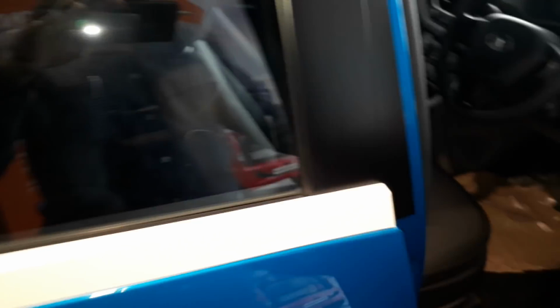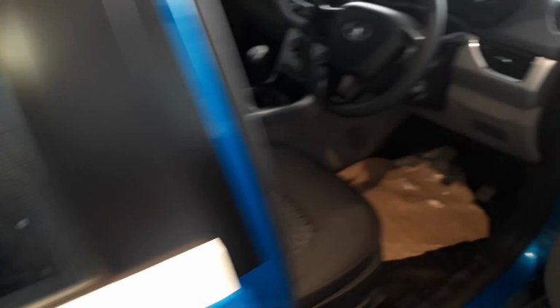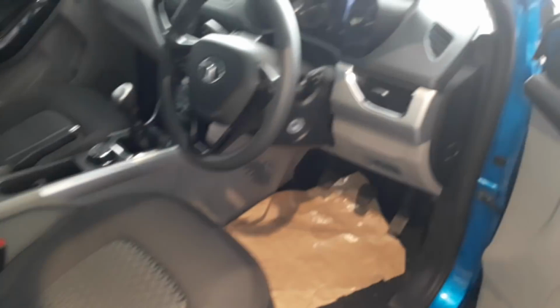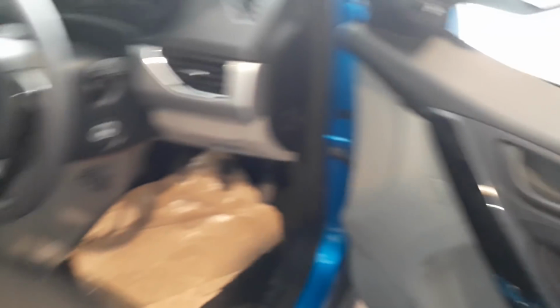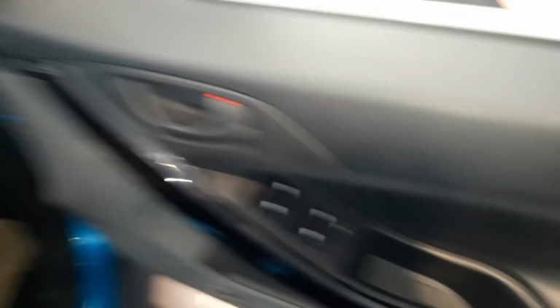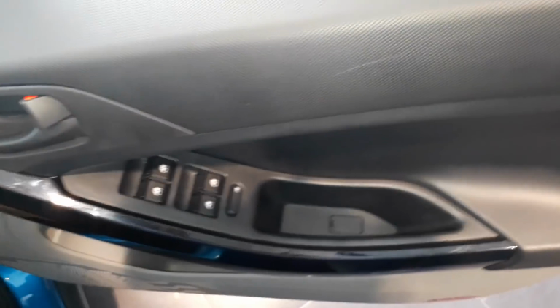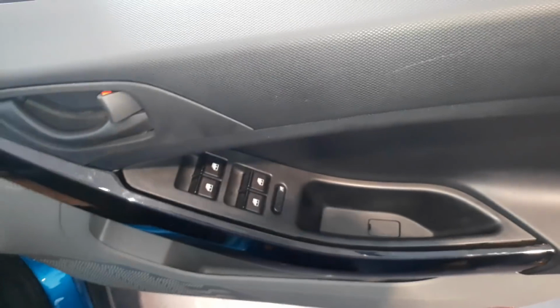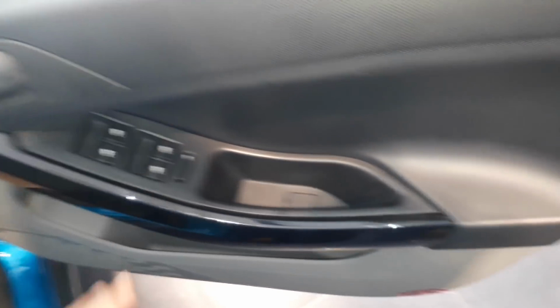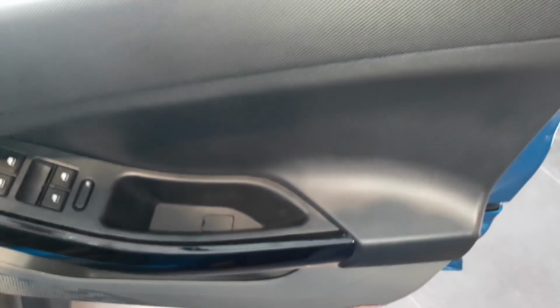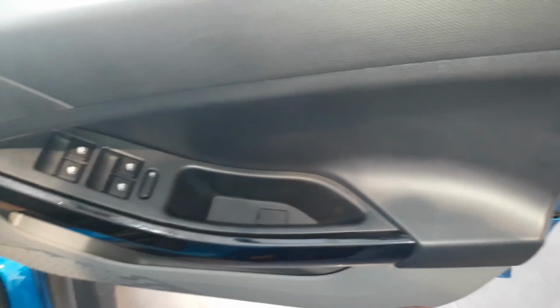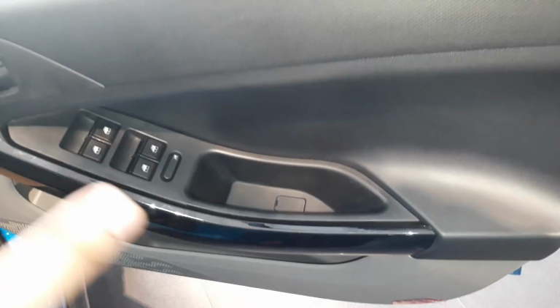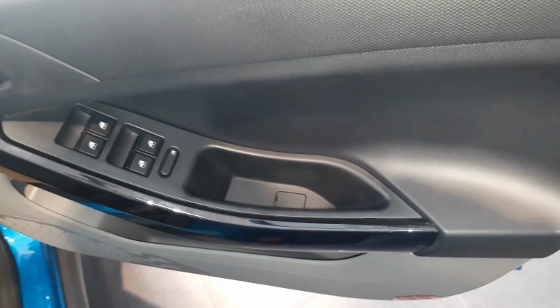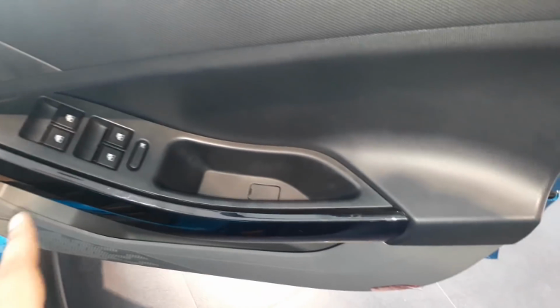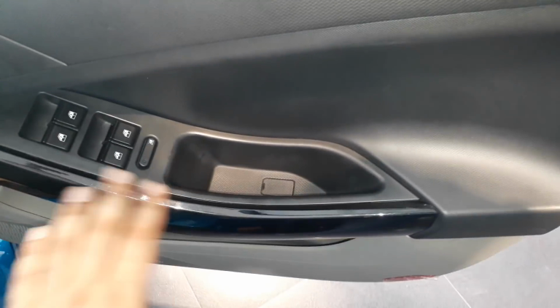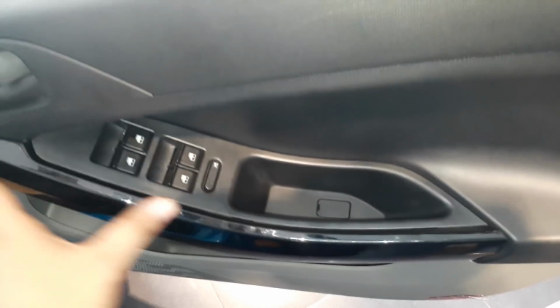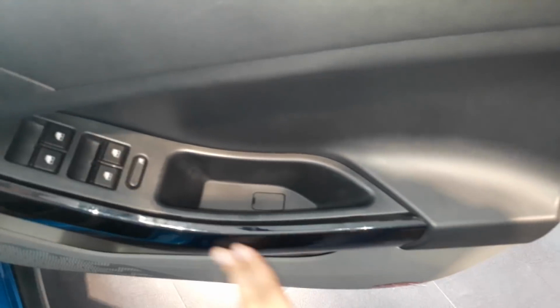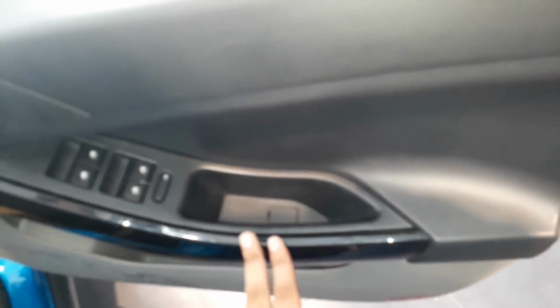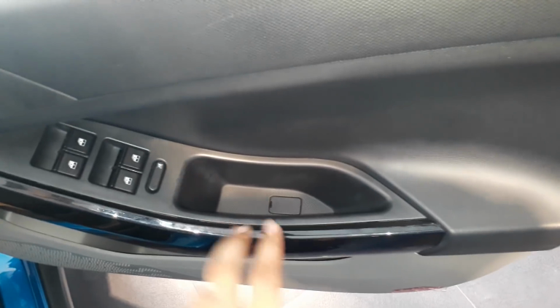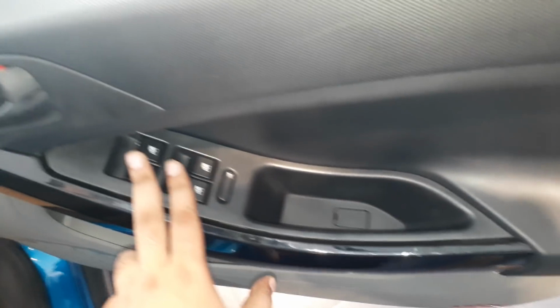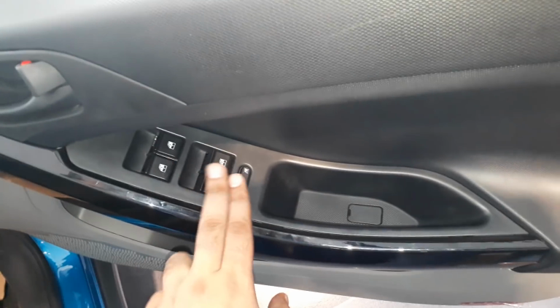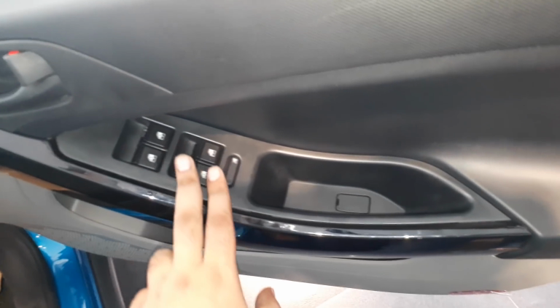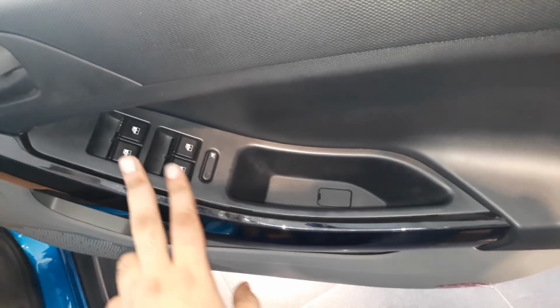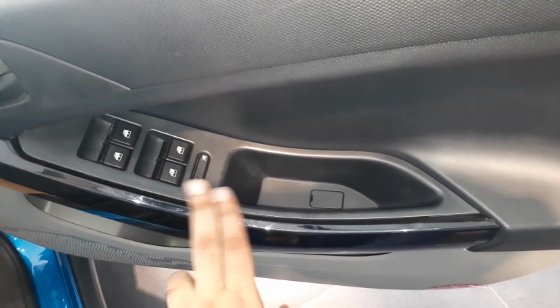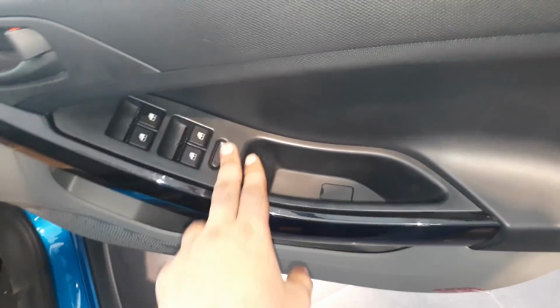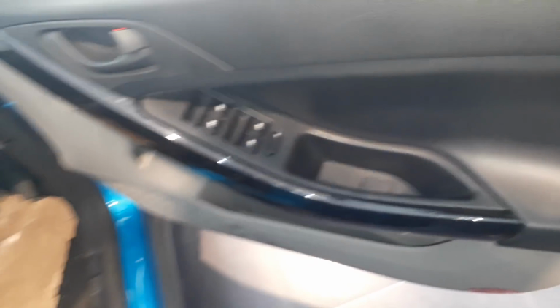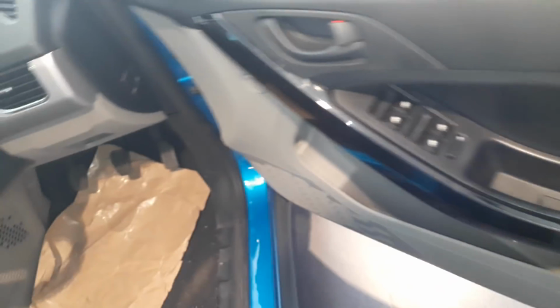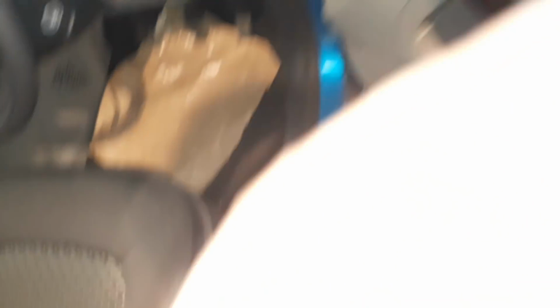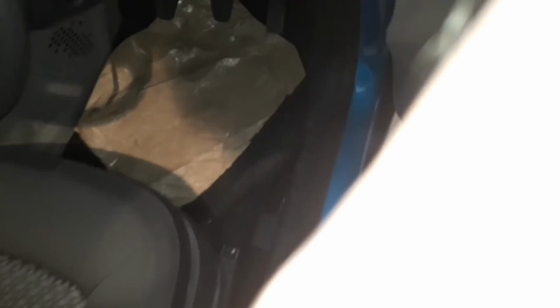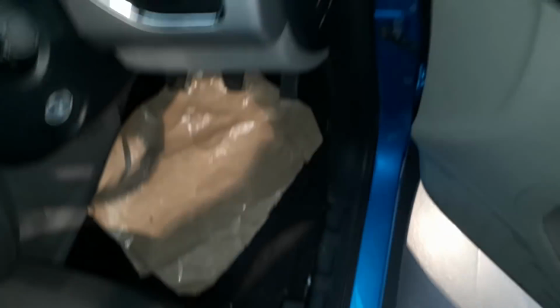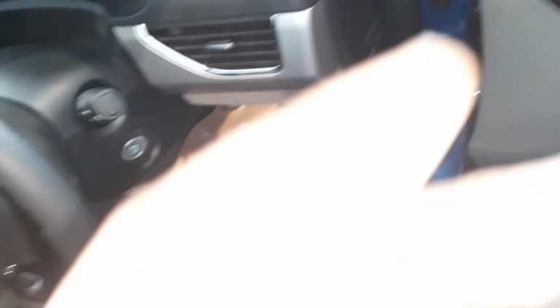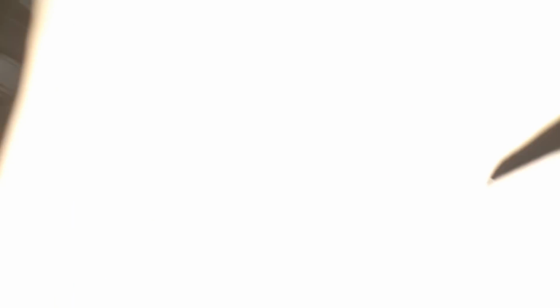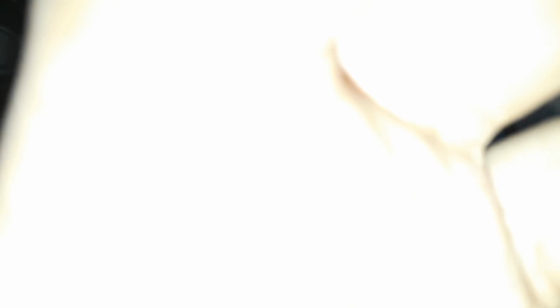Let's go inside and see what changes are there. The door panels are finished fully in black. There is no difference — it's a full black finish. The door buttons are all automatic. This is for your window lock. Let's go inside.